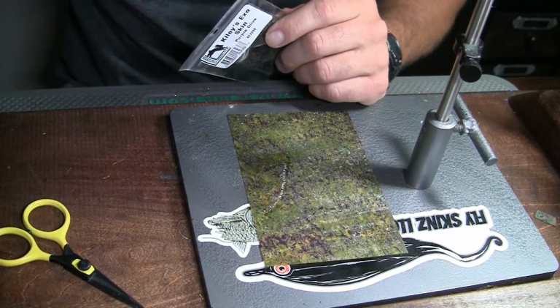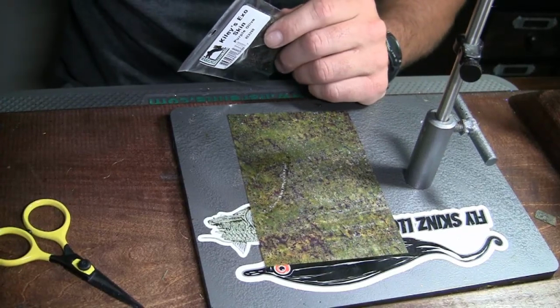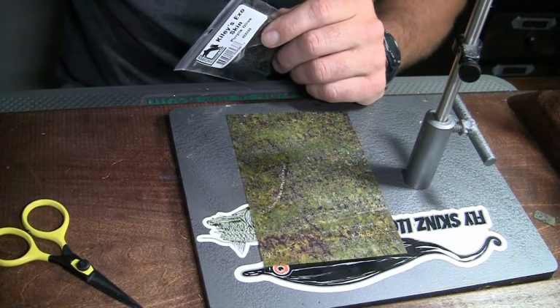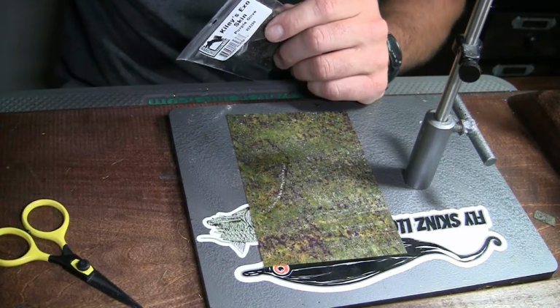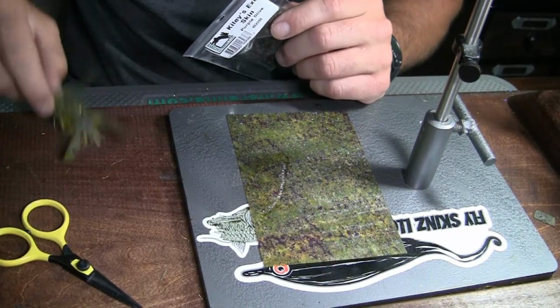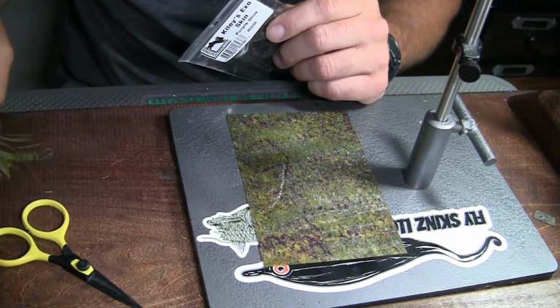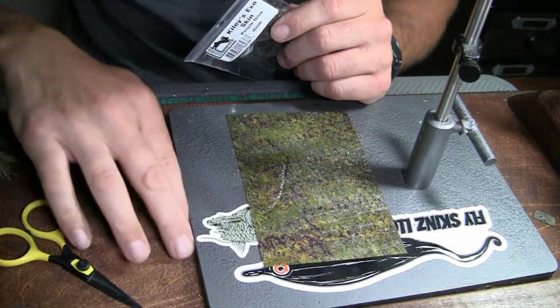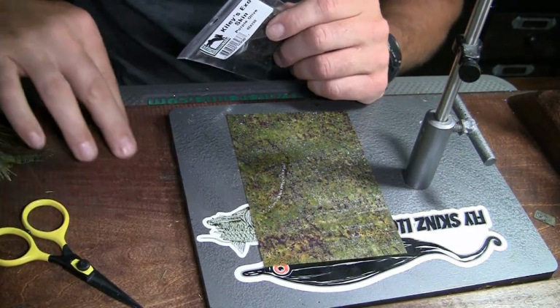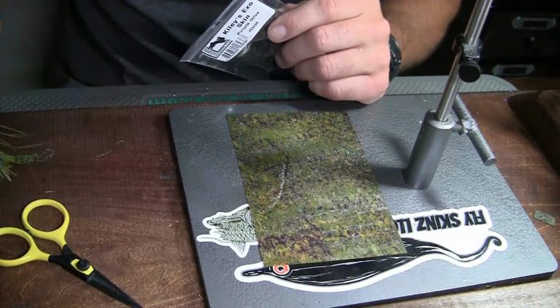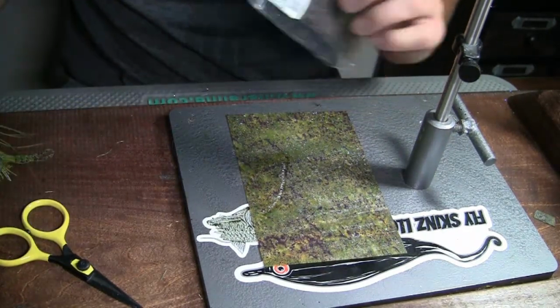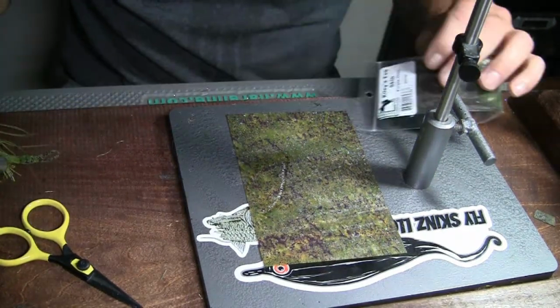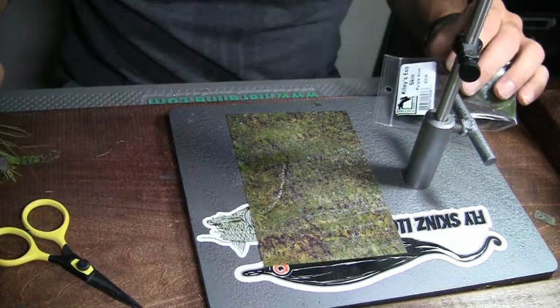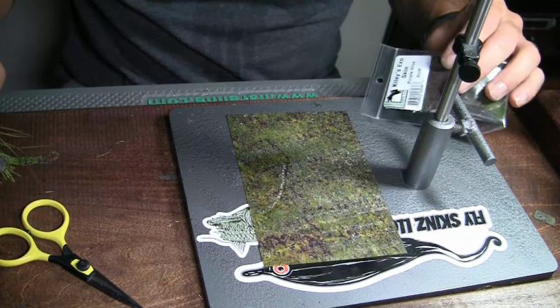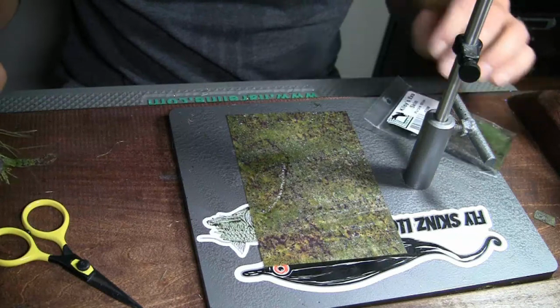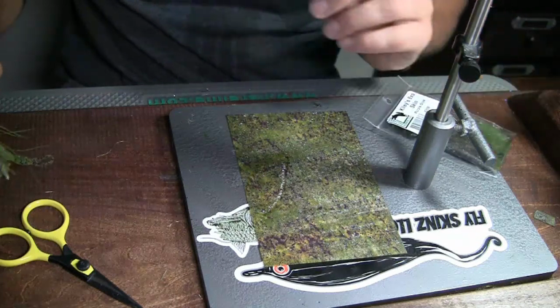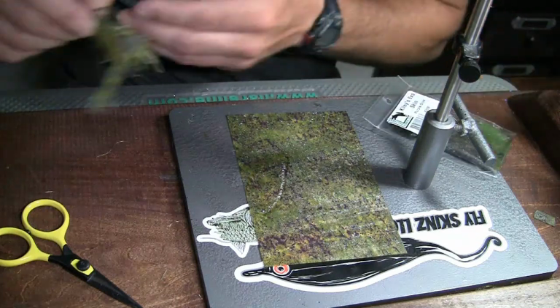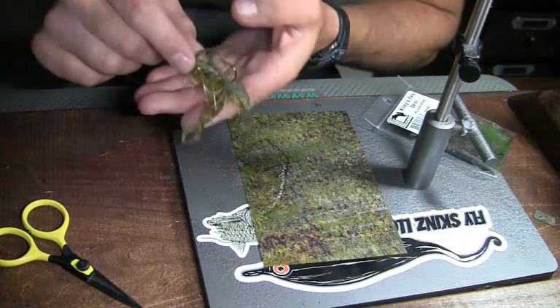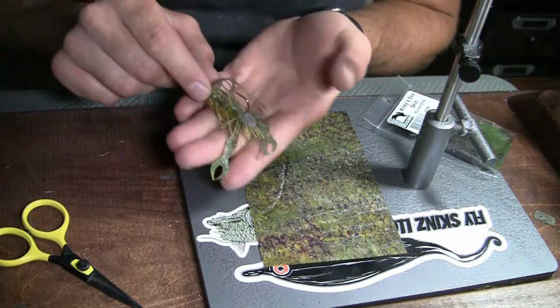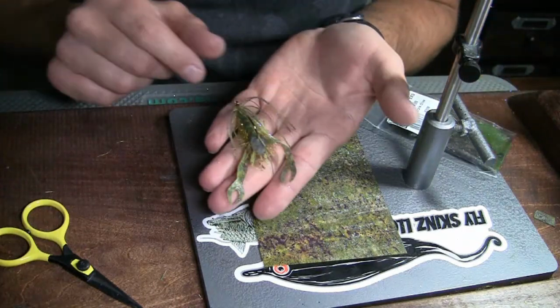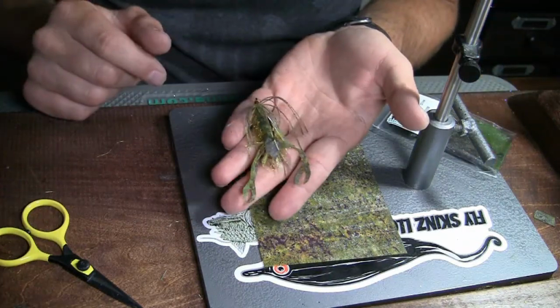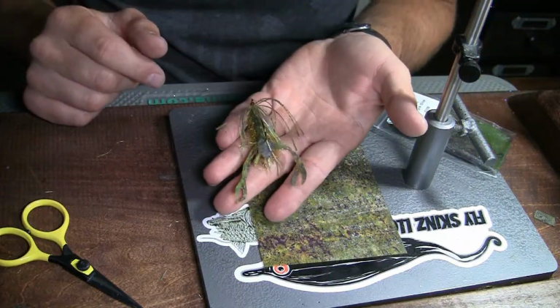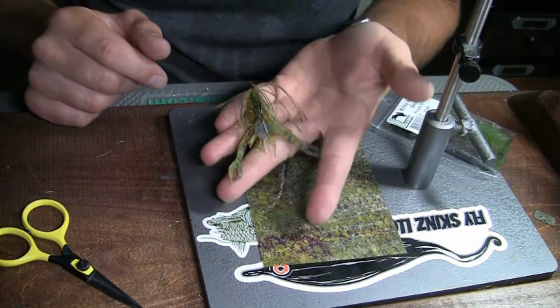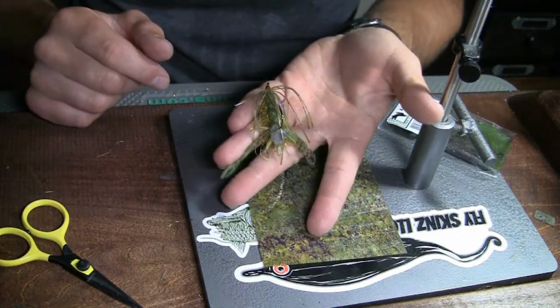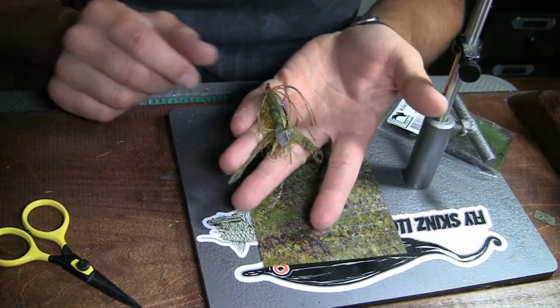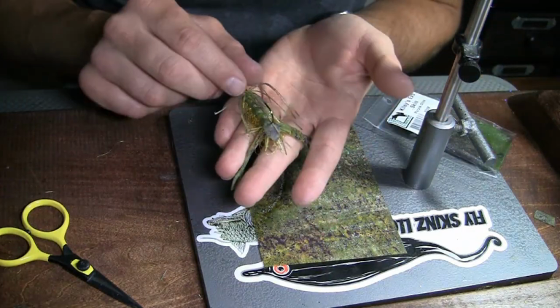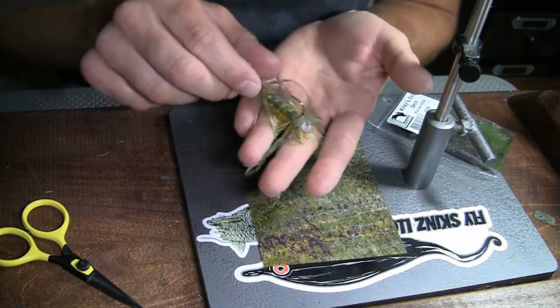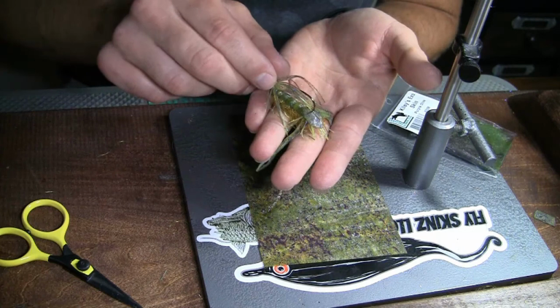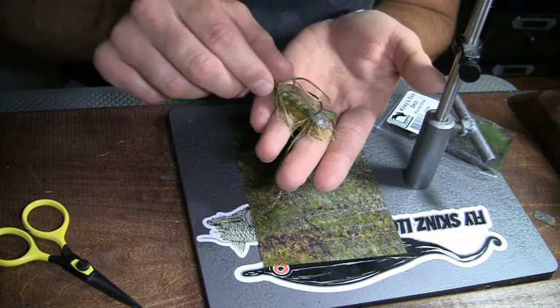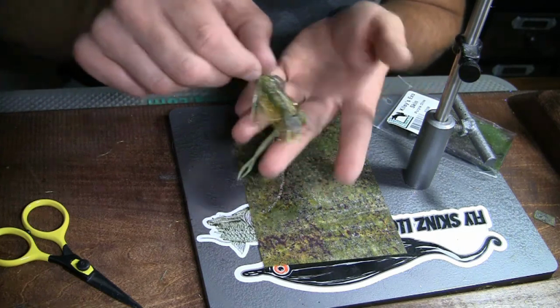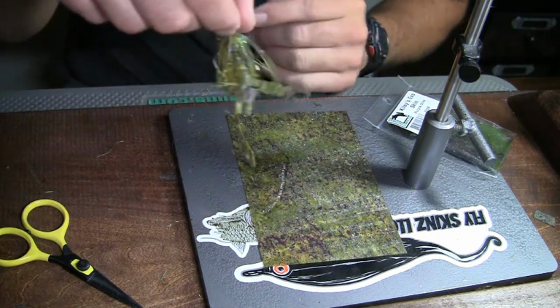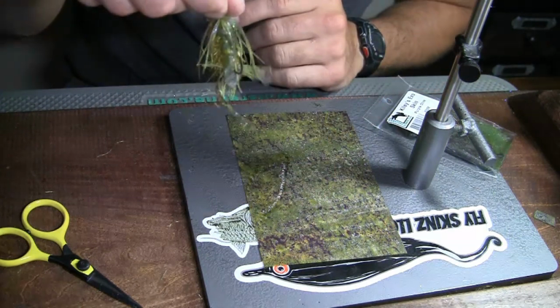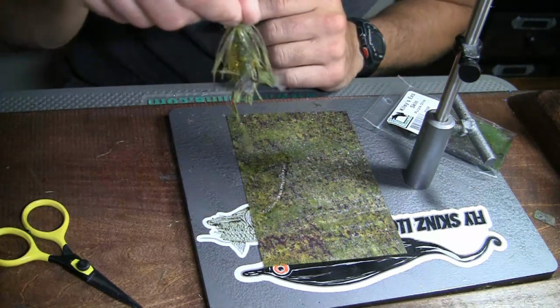Alright everybody, this is Jonathan Kiley with Flyskins and today I'm going to show you the Log Slider Craw. That's this guy right here. It's been a great pattern for me and I think you'll enjoy.